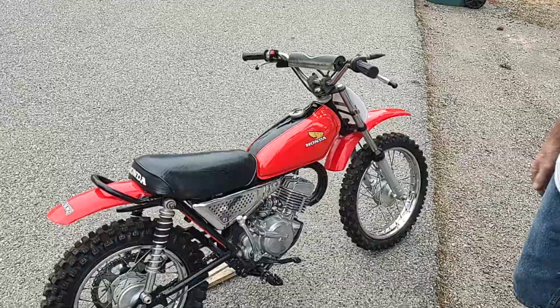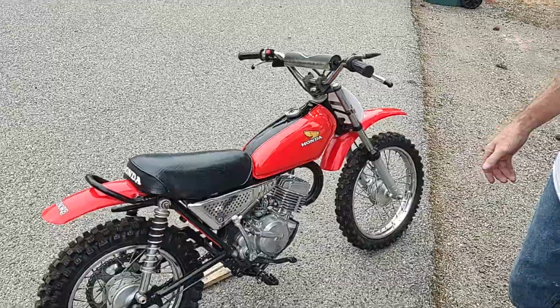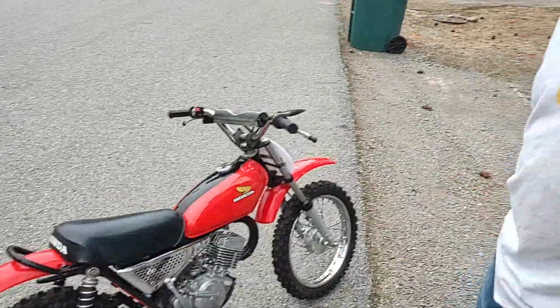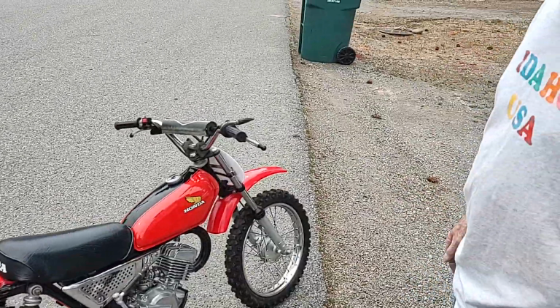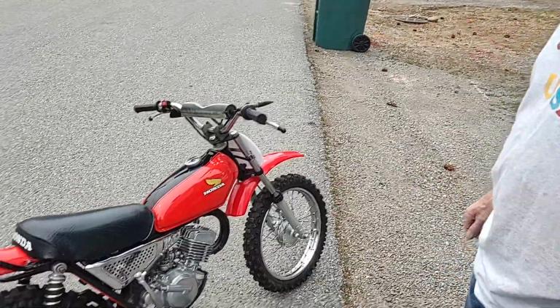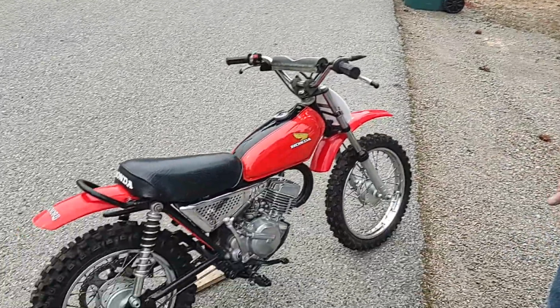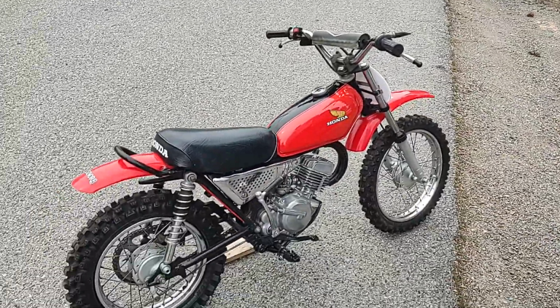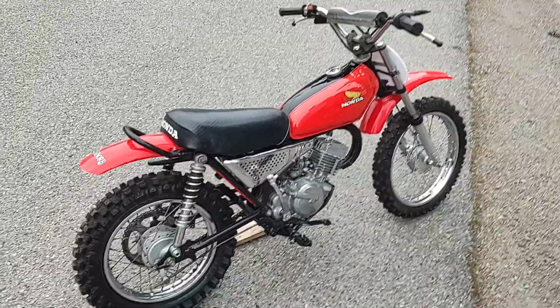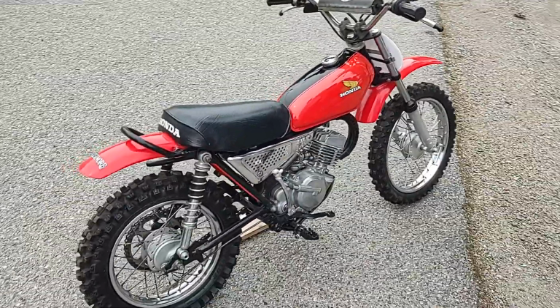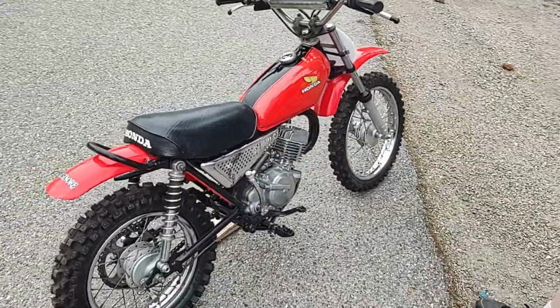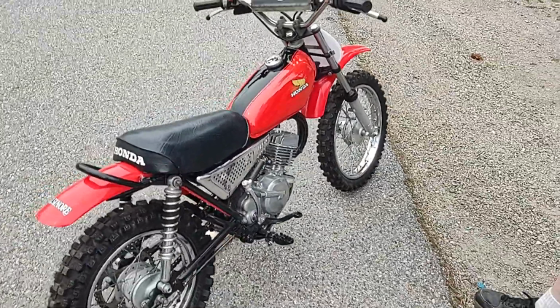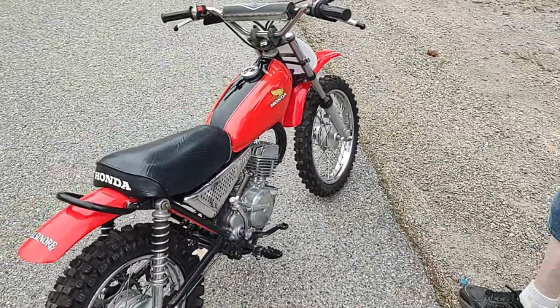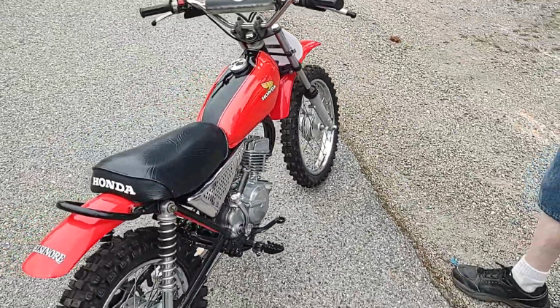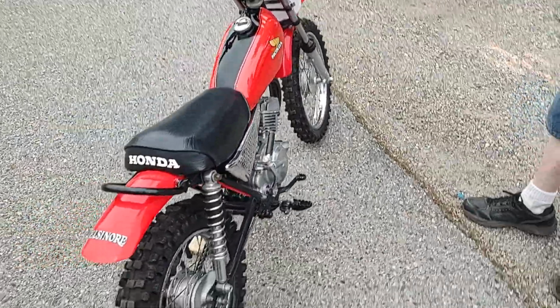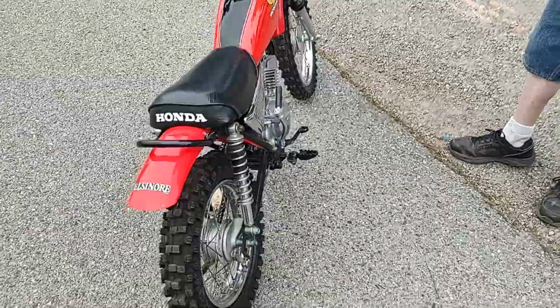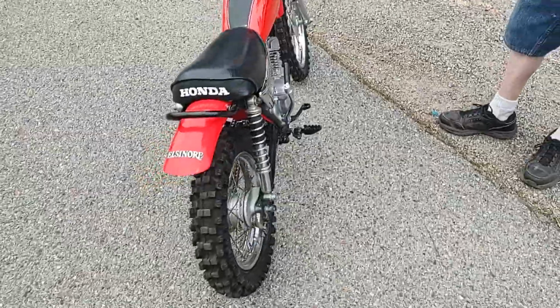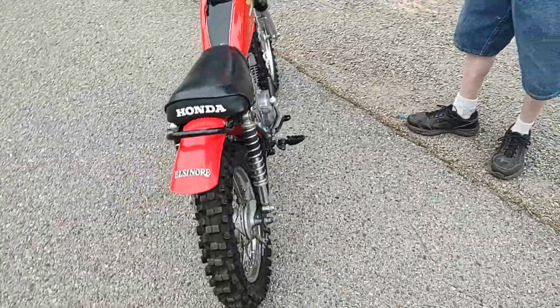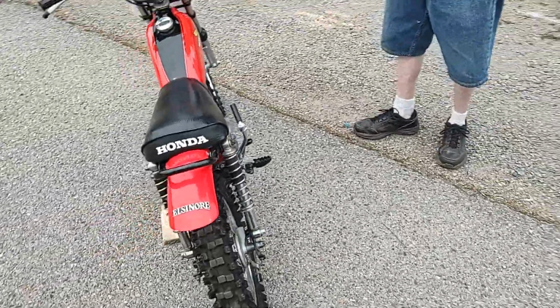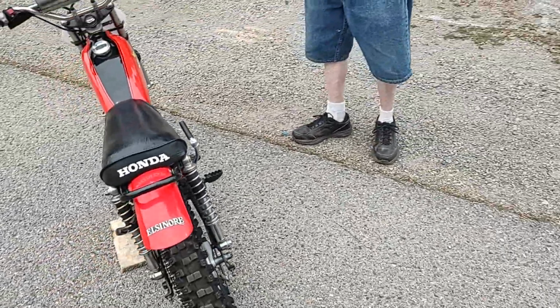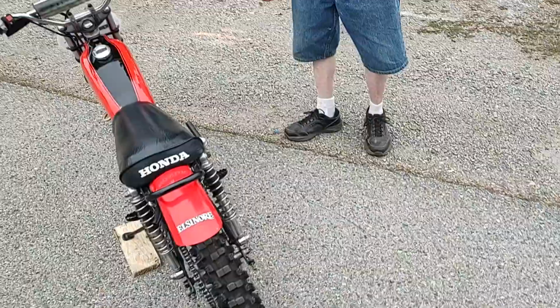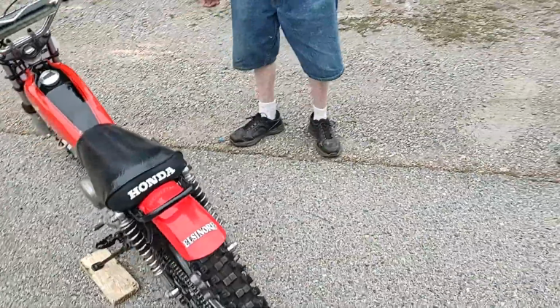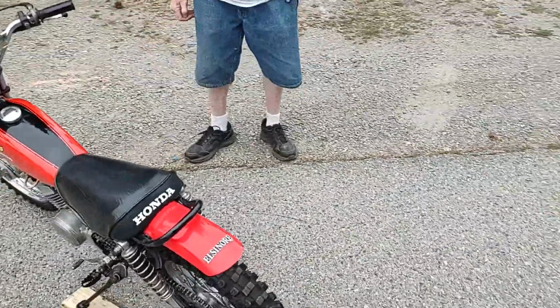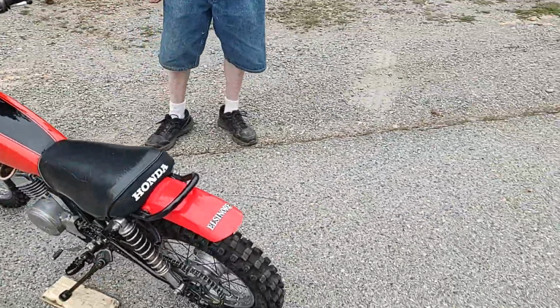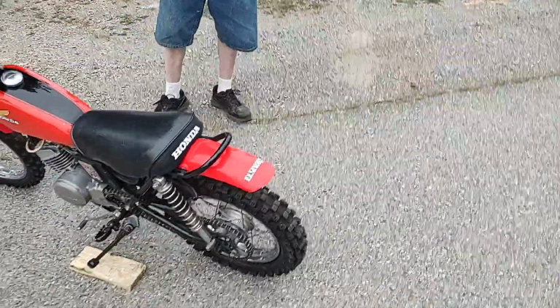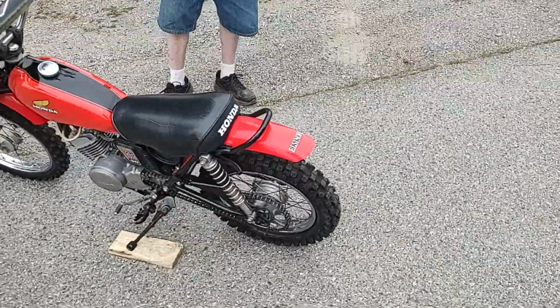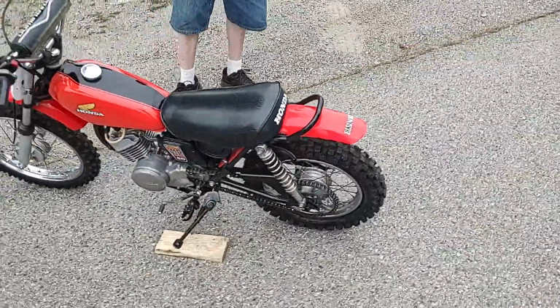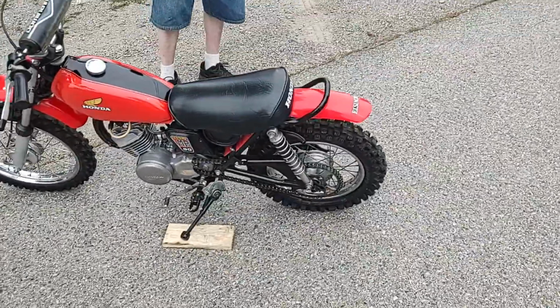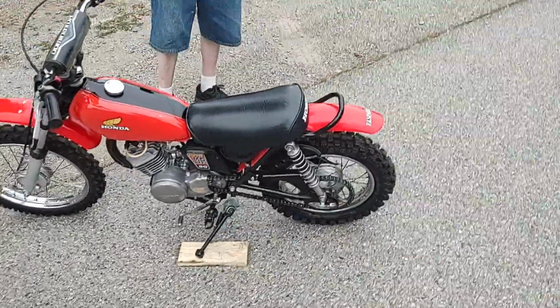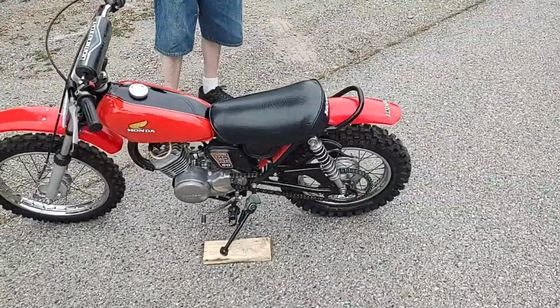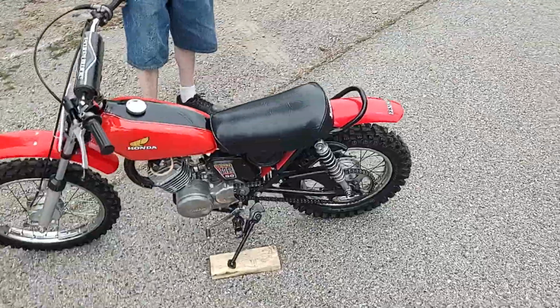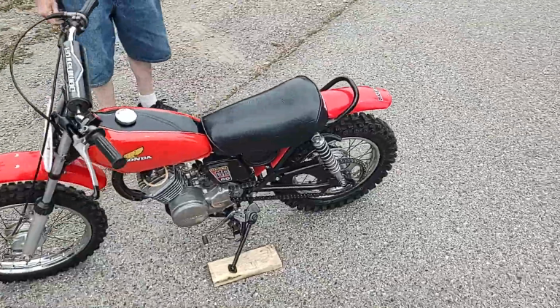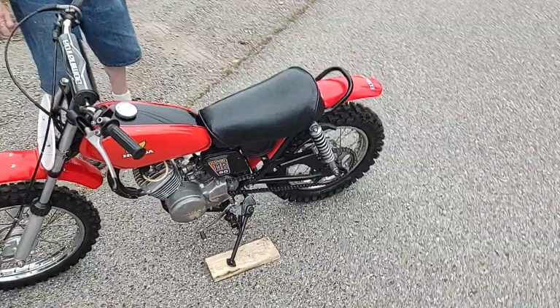Folks, this is our 1974 Honda Elsinore MR50. If anybody knows what they are, they only made these two years, 74 and 75. They're very rare bikes.